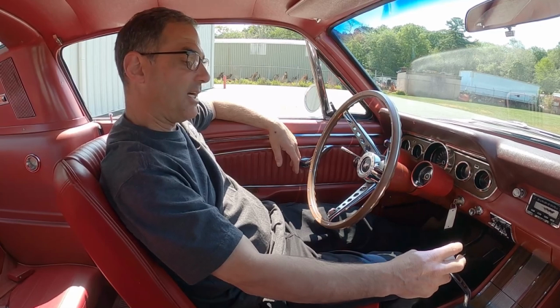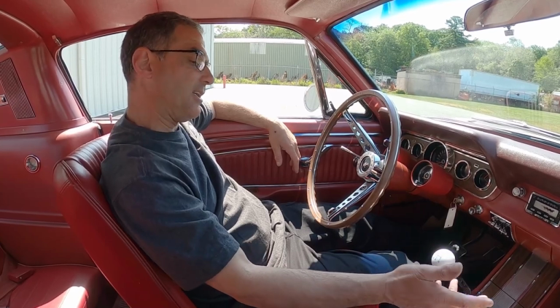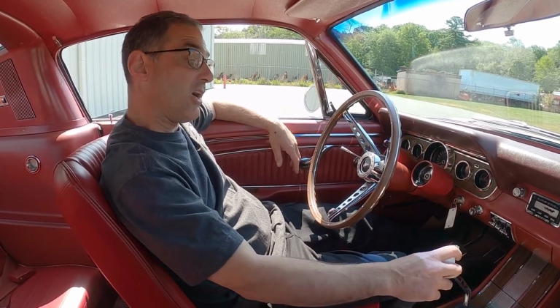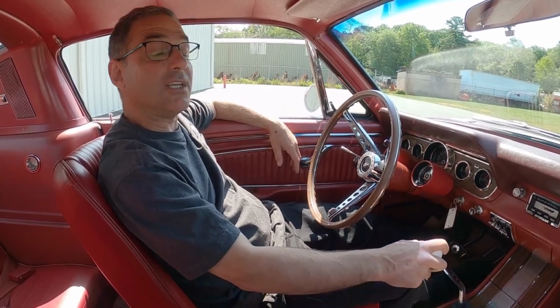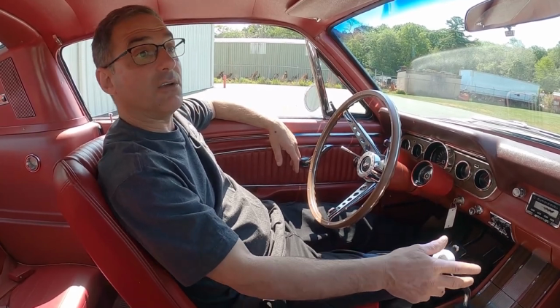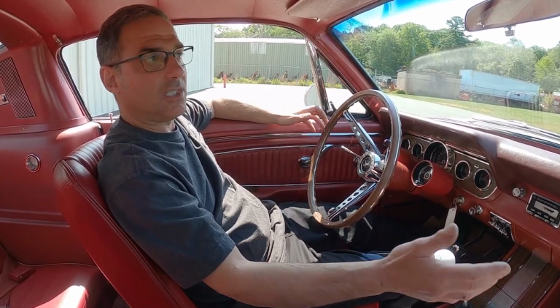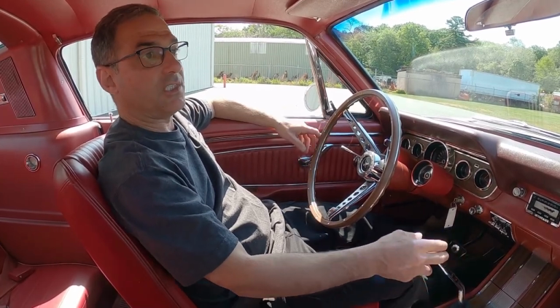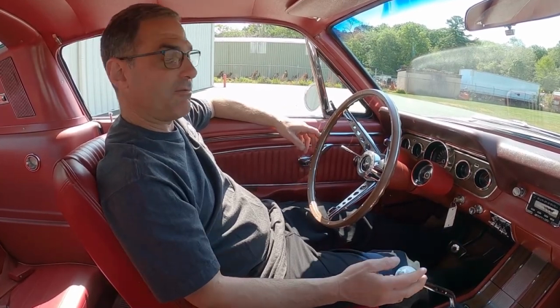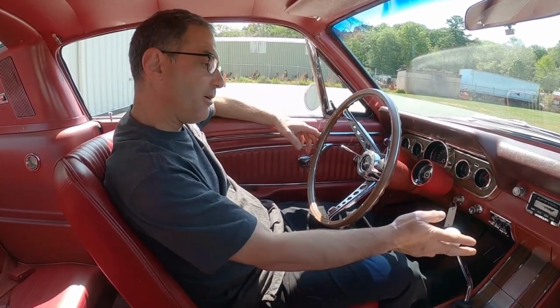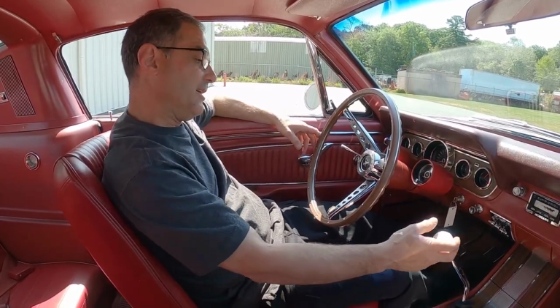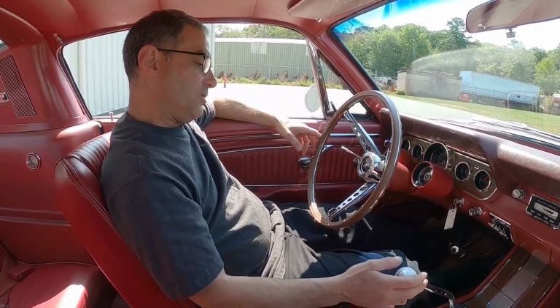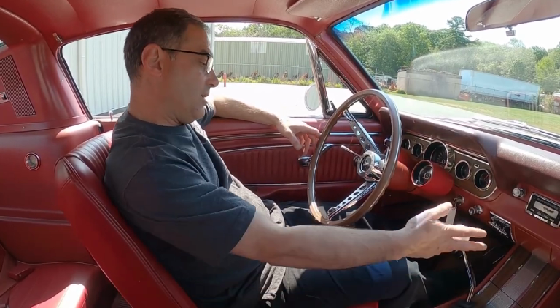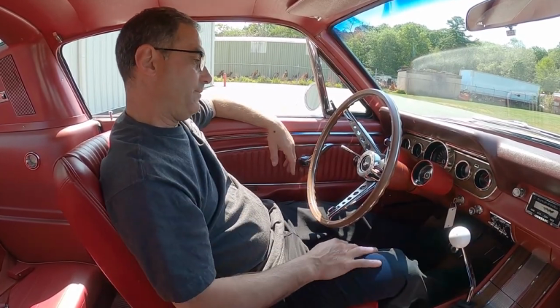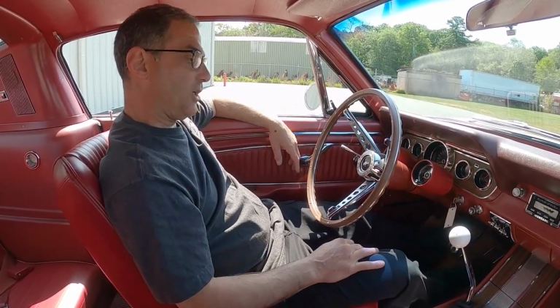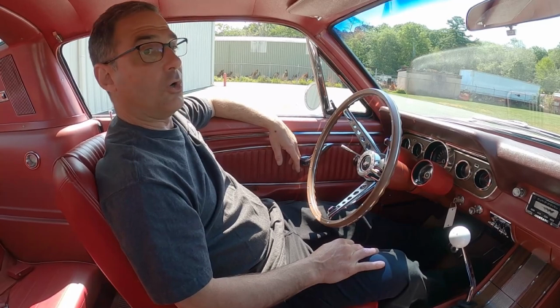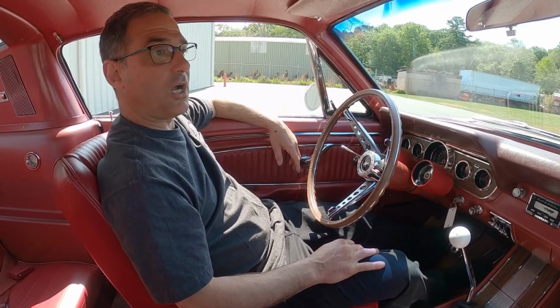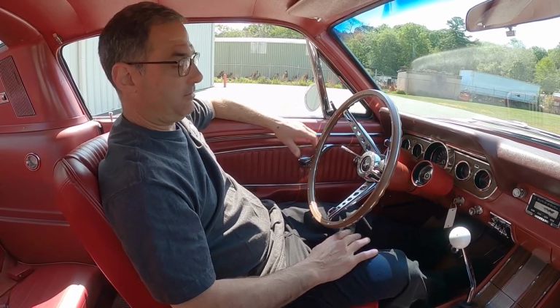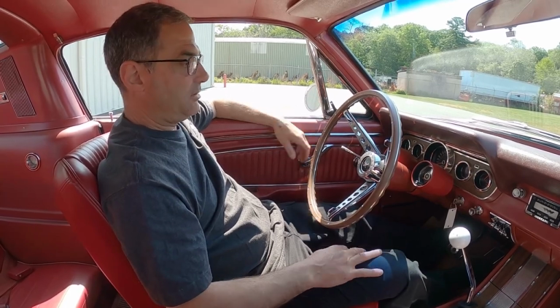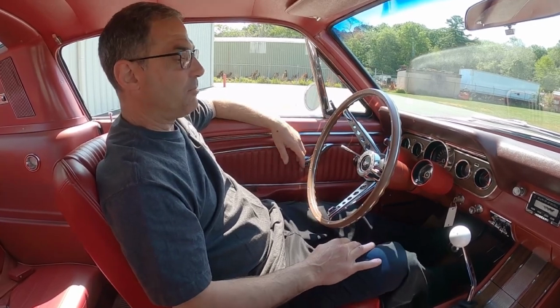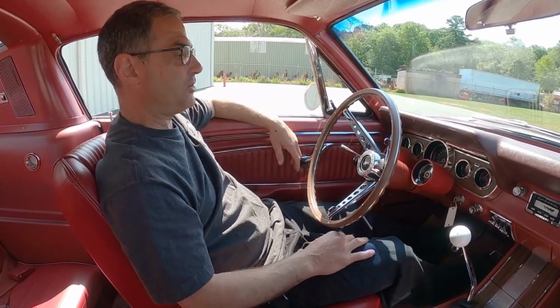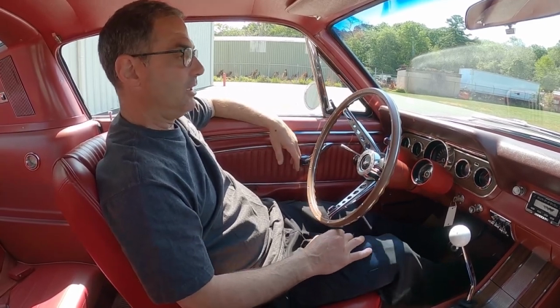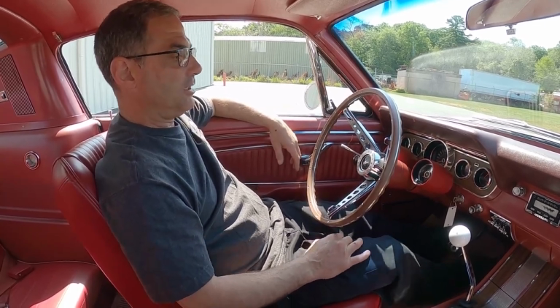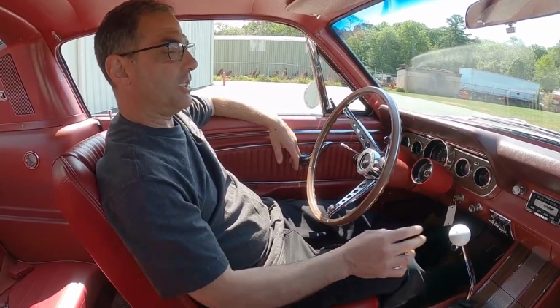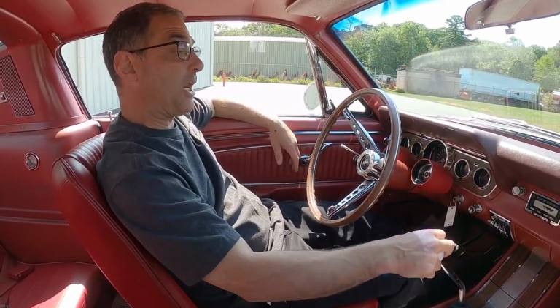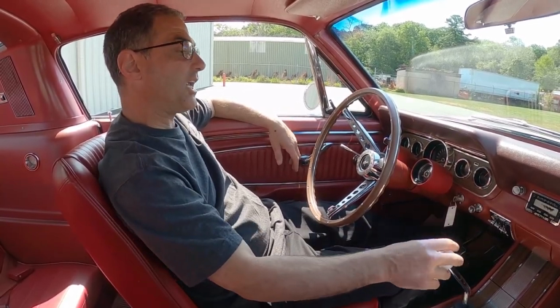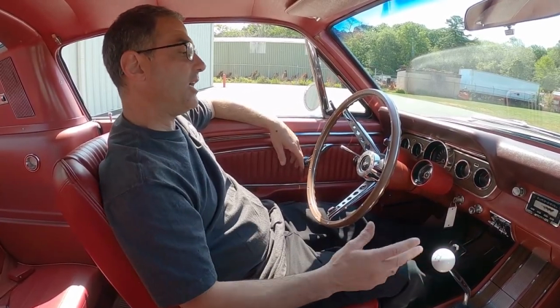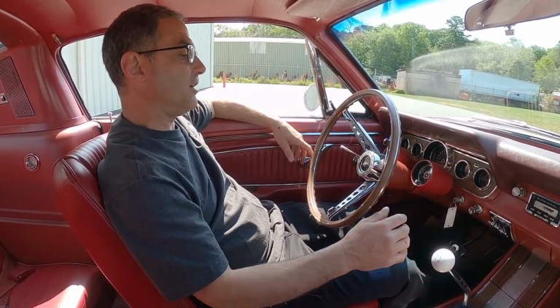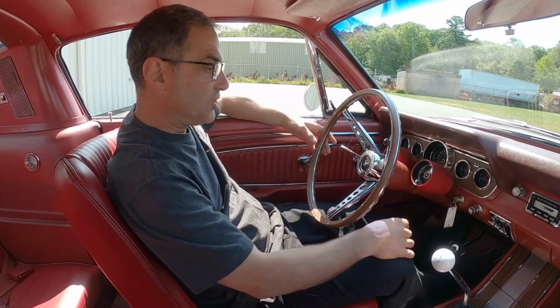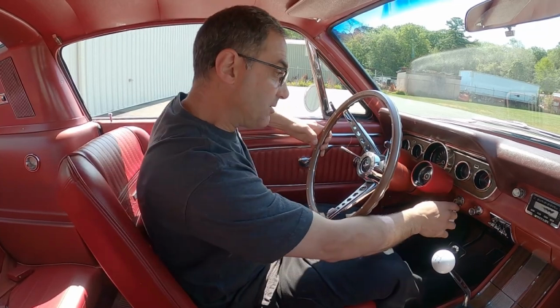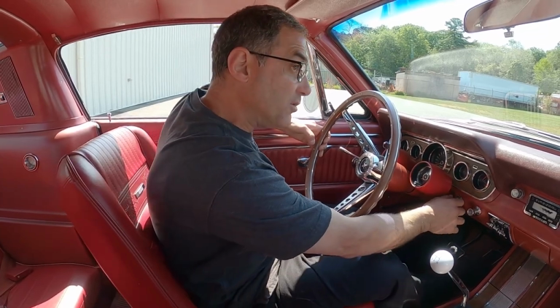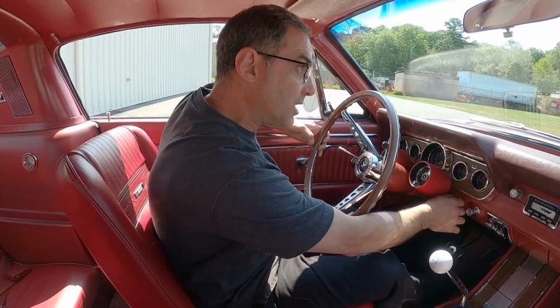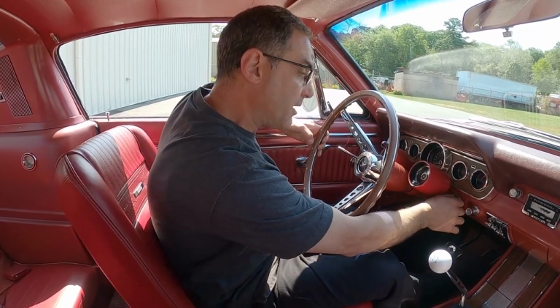That's Mark's big thing — he loves that they drive. So we're gonna go cold start, three pumps. It's got an Edelbrock AVS — they're like fuel injection, beautiful little carburetor.